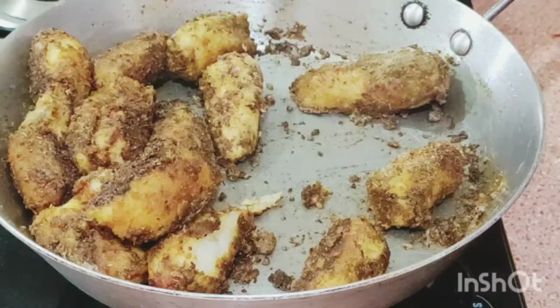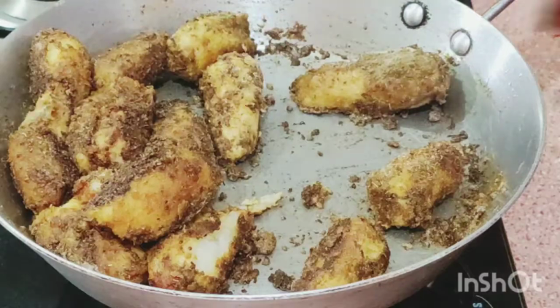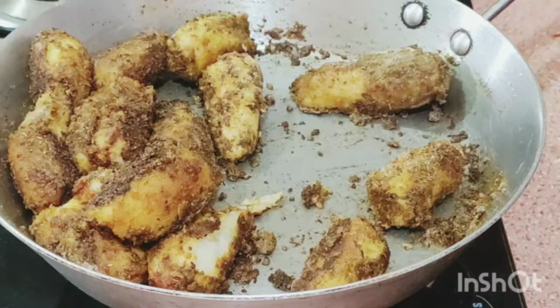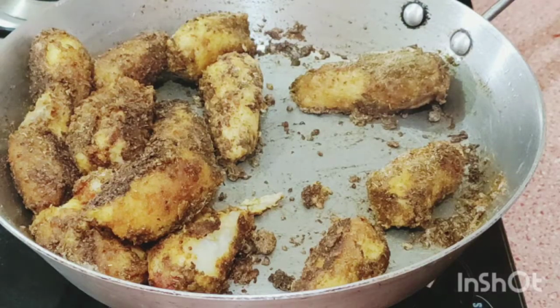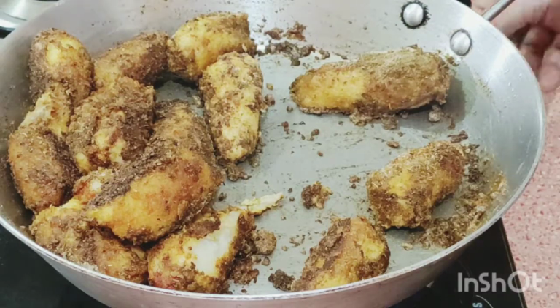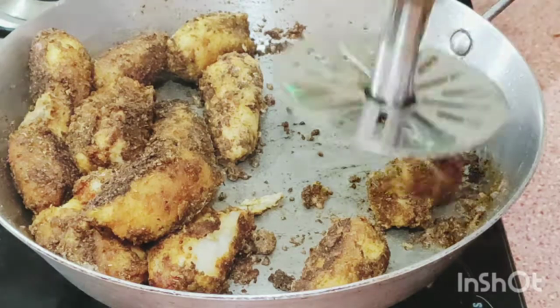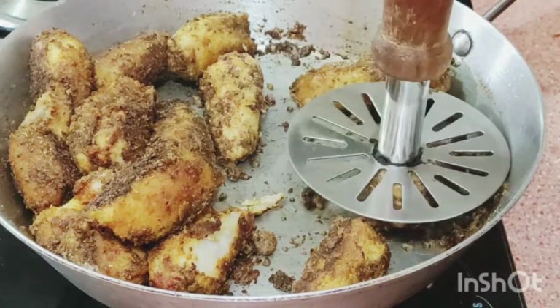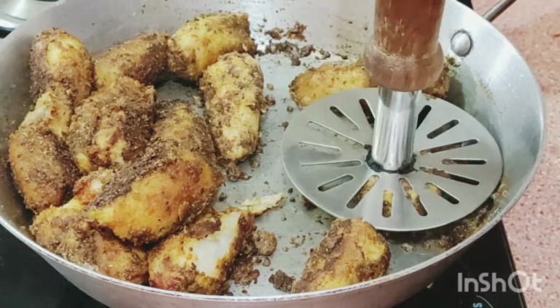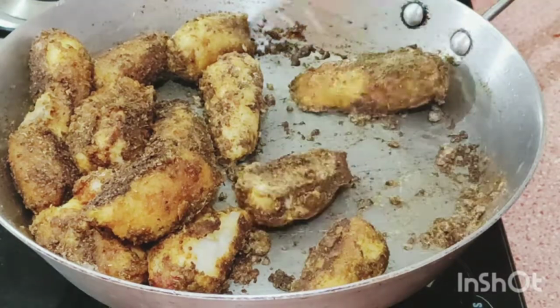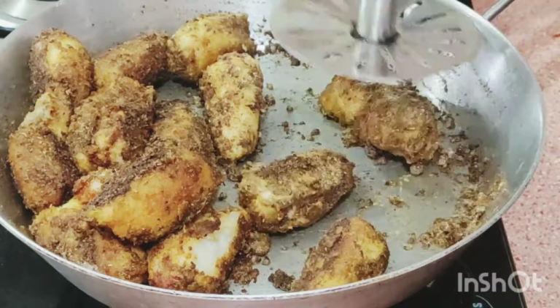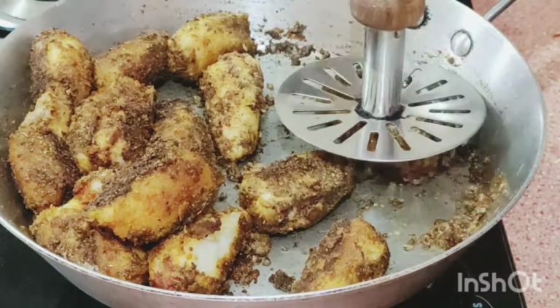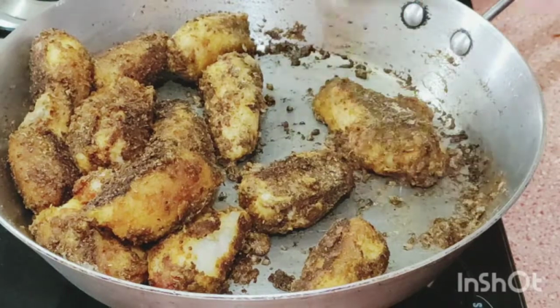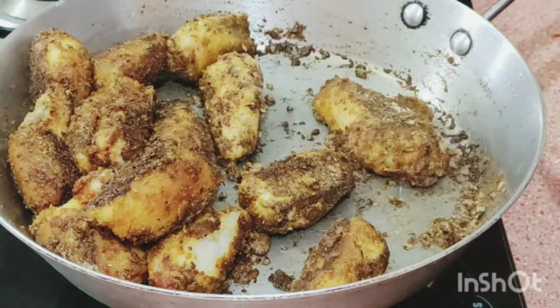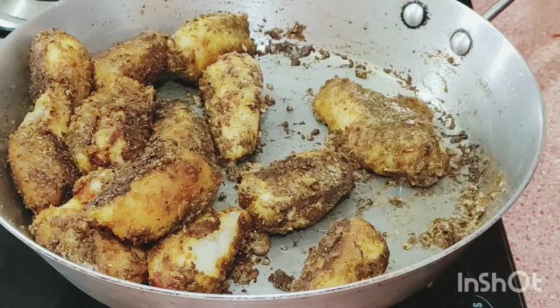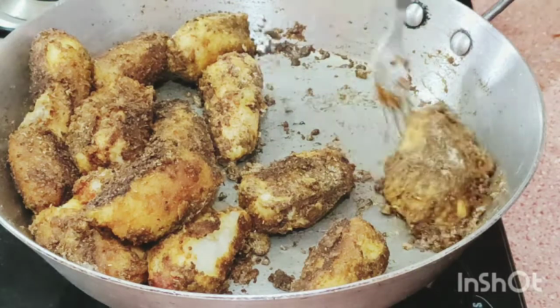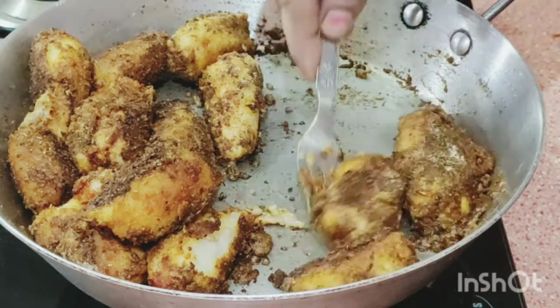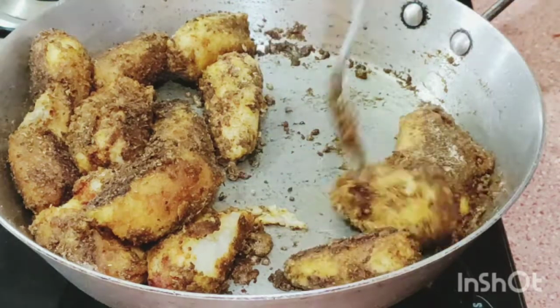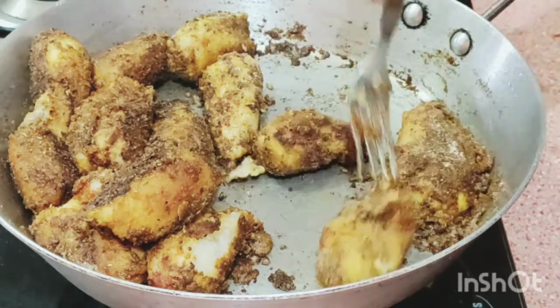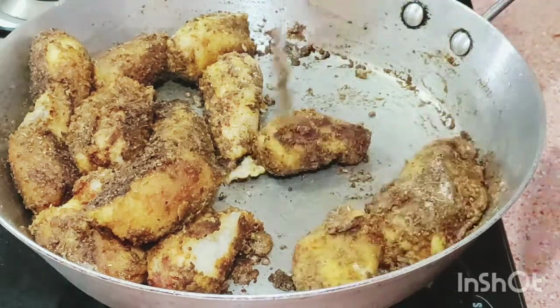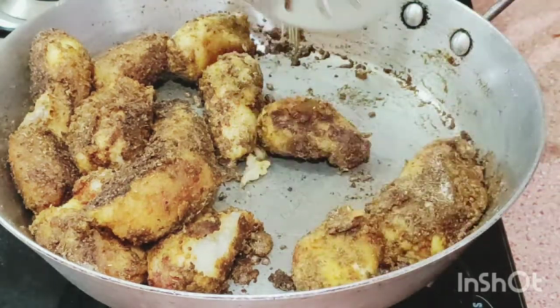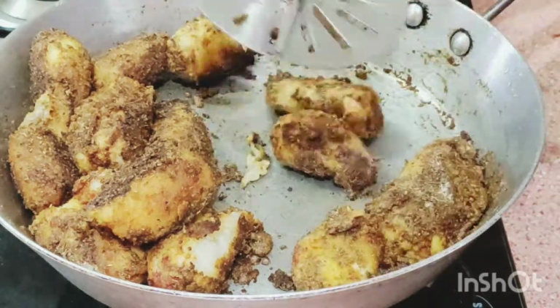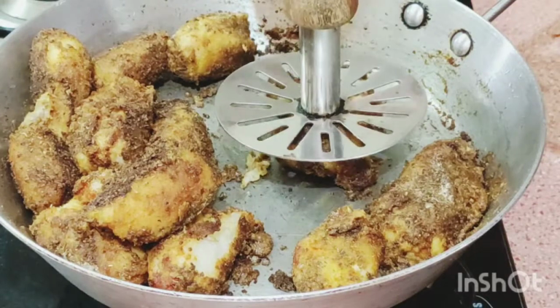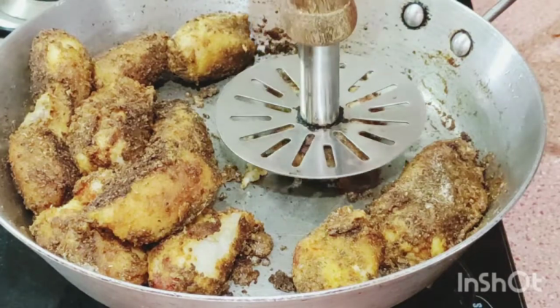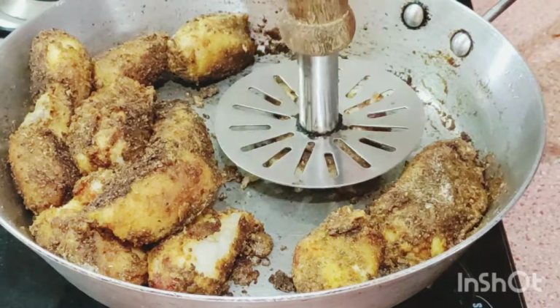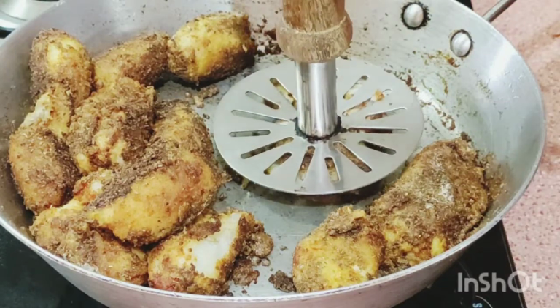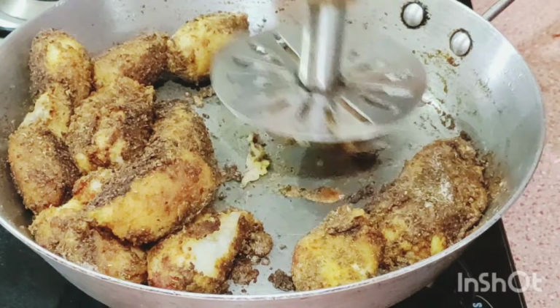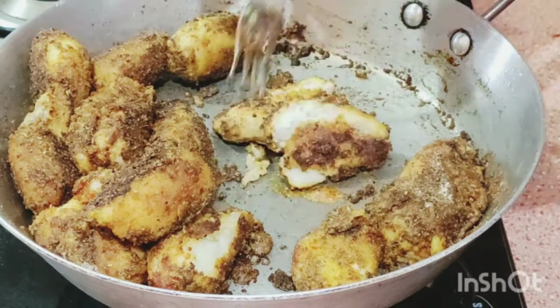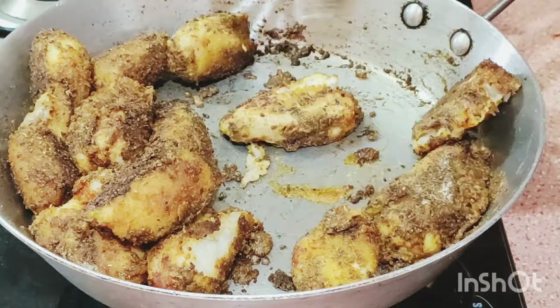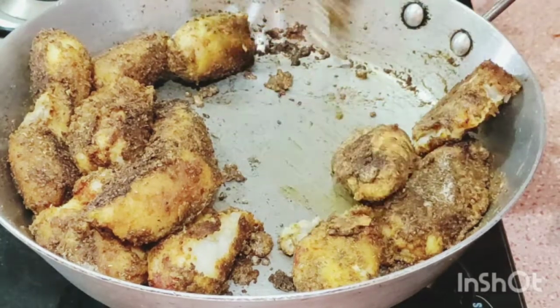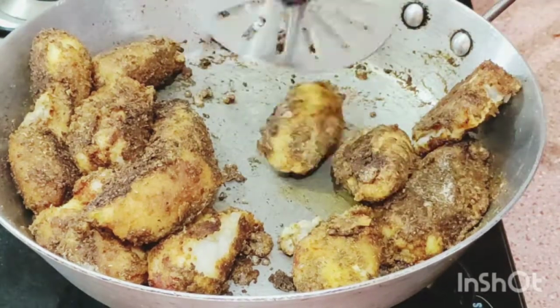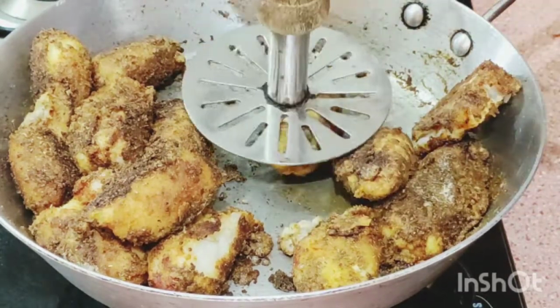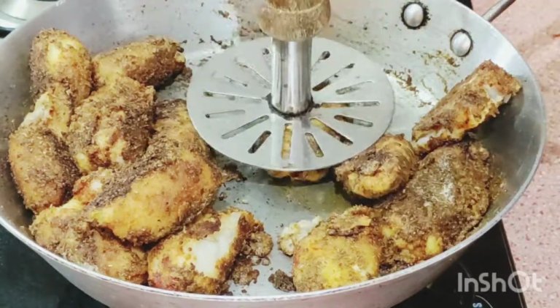Very quick recipe, very easy recipe and very good recipe. I use the potato masher — I just press a little bit and make it flat, so it looks nice and the masala goes in.